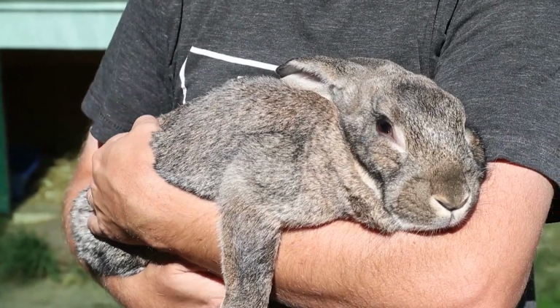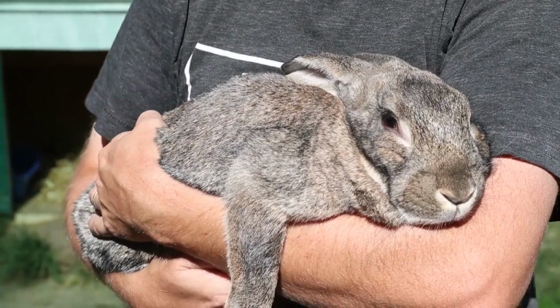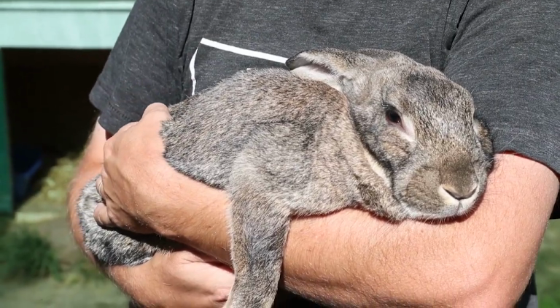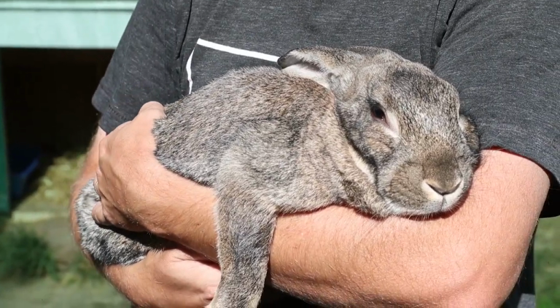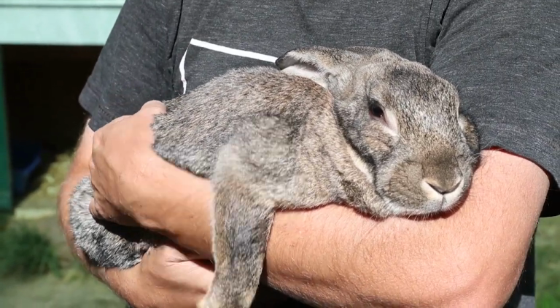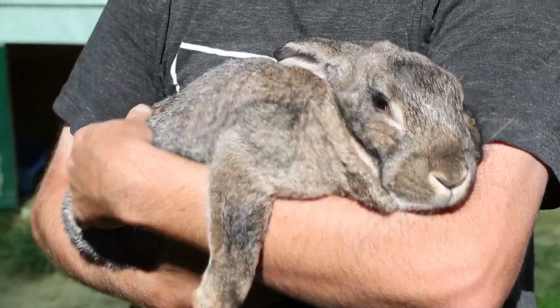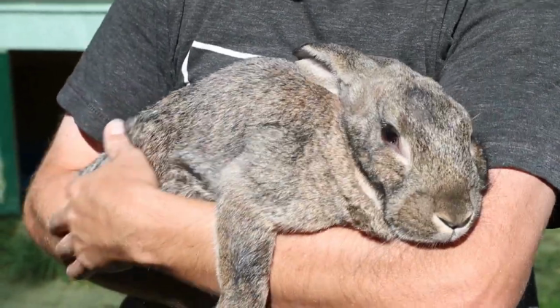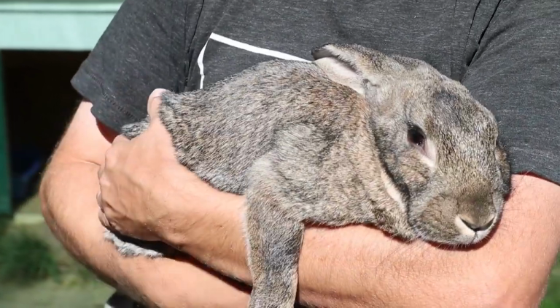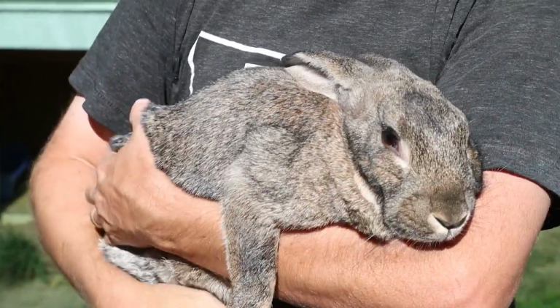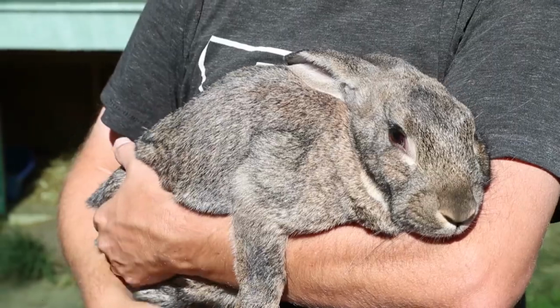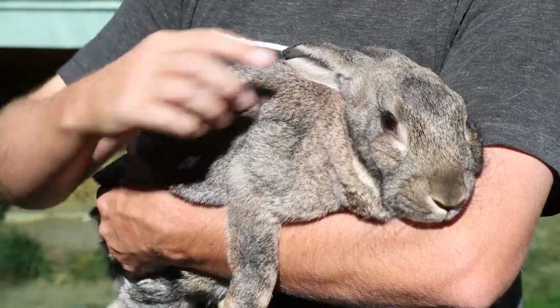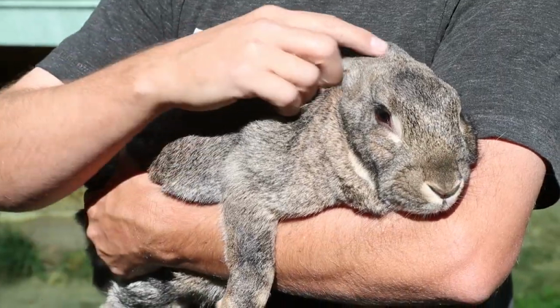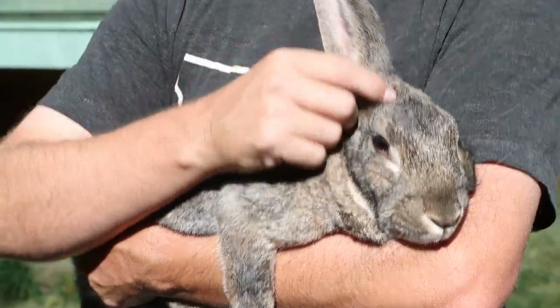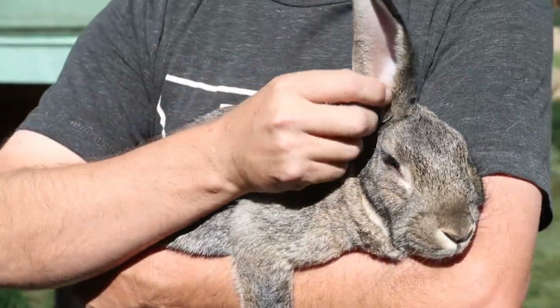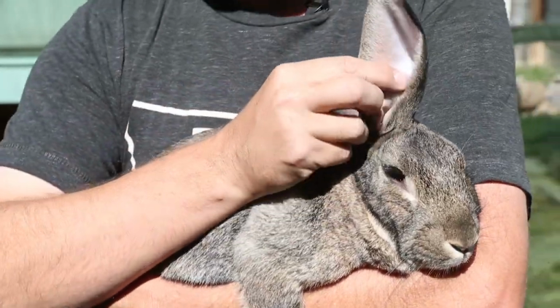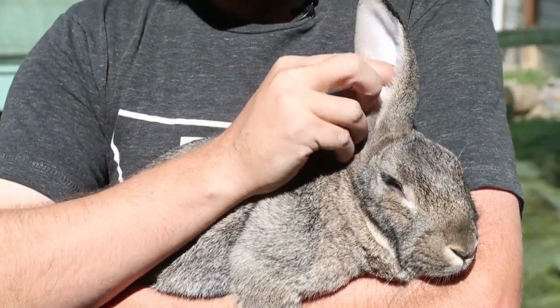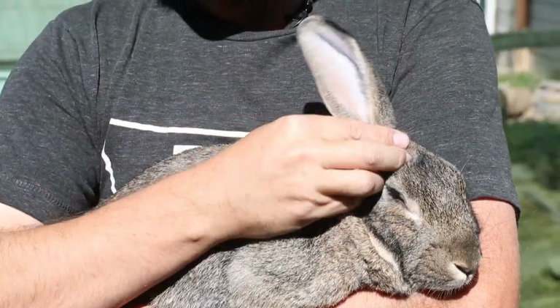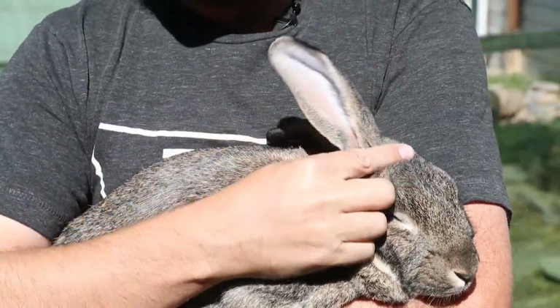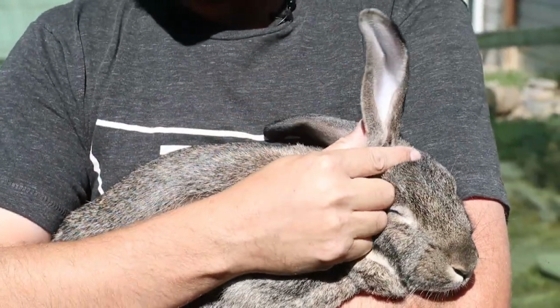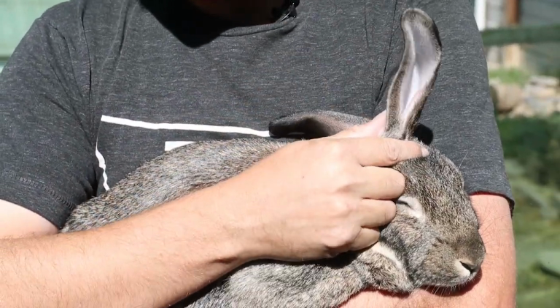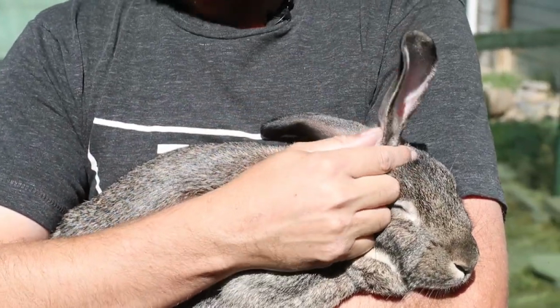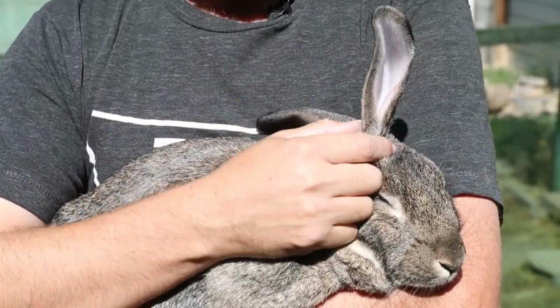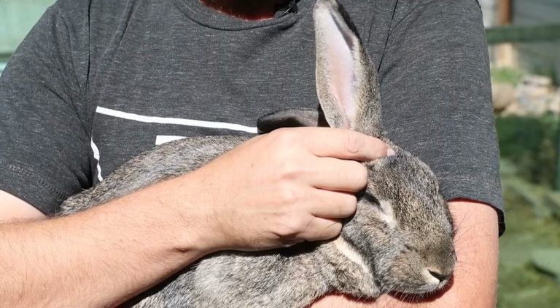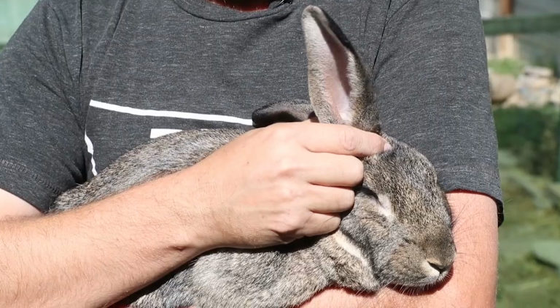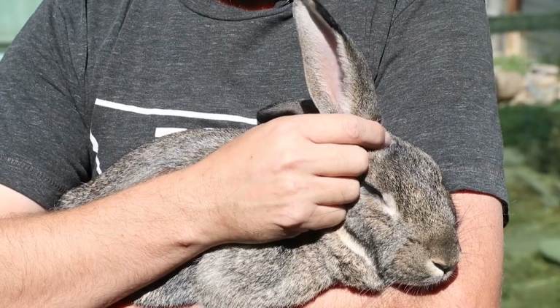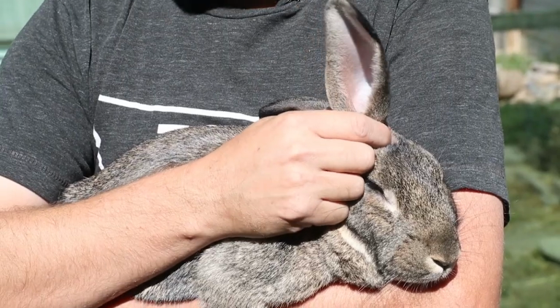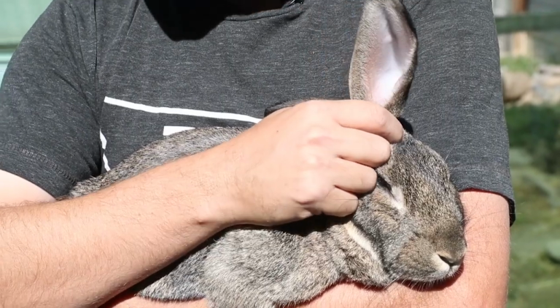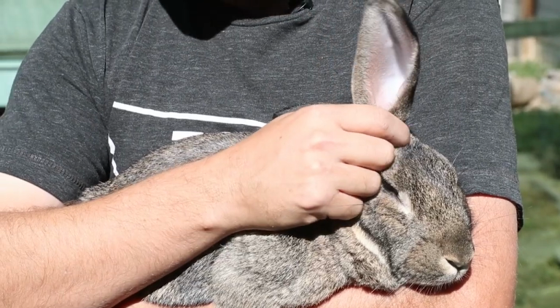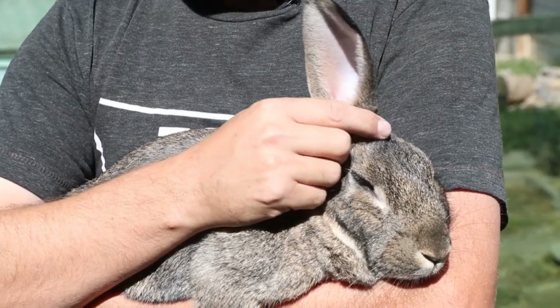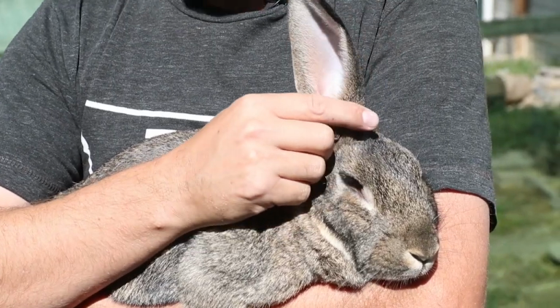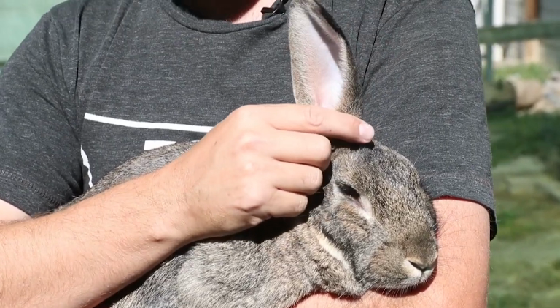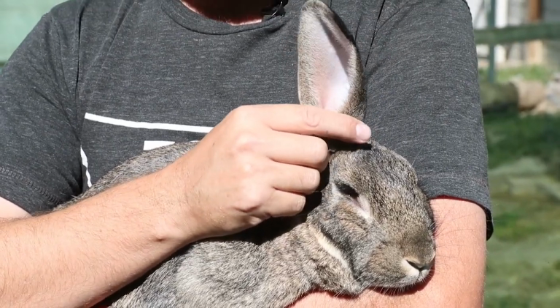The other cool thing about rabbits is obviously their big giant ears. When you're a rabbit, a lot of things want to eat you, so the bigger your ear, the more you can hear. Not to mention this helps cool them off on a hot day like it is right now.